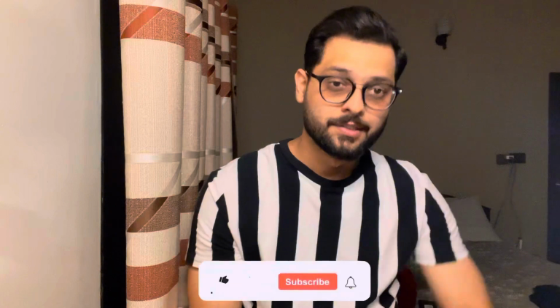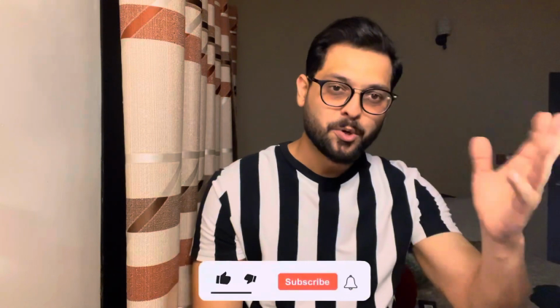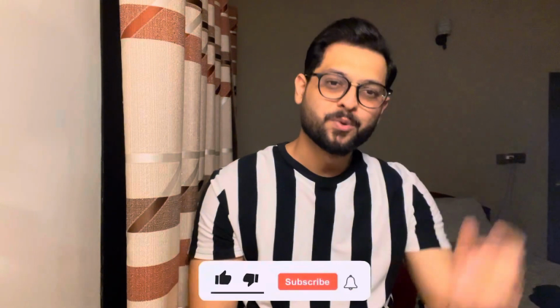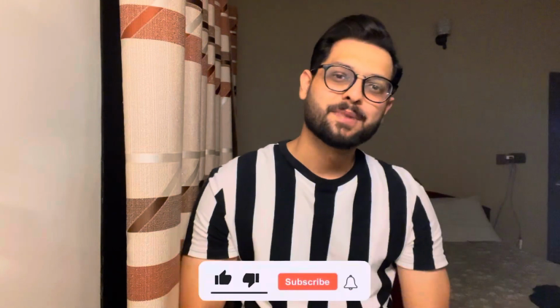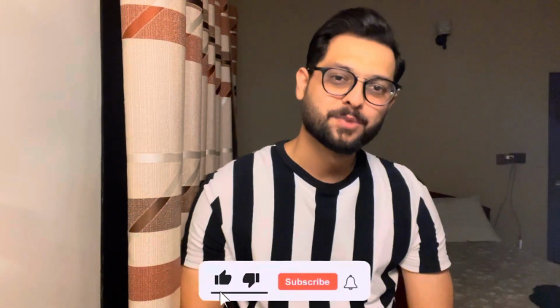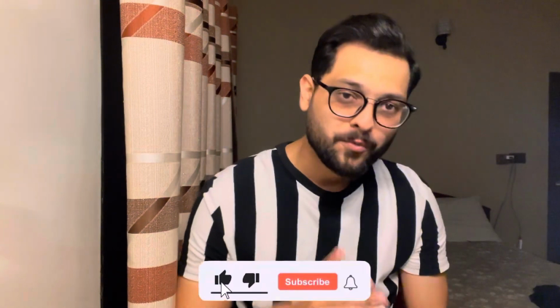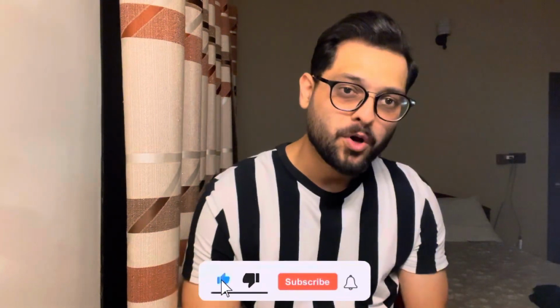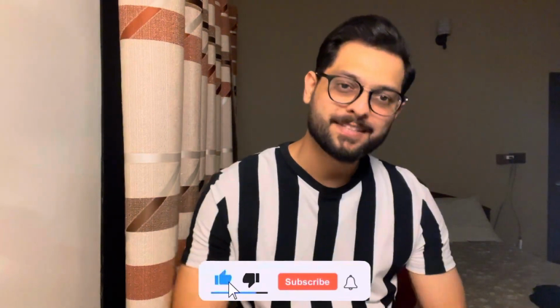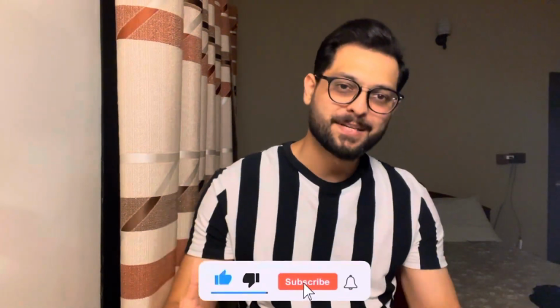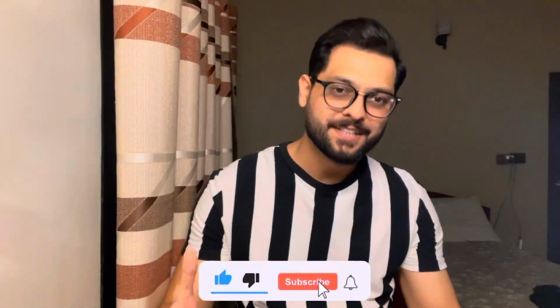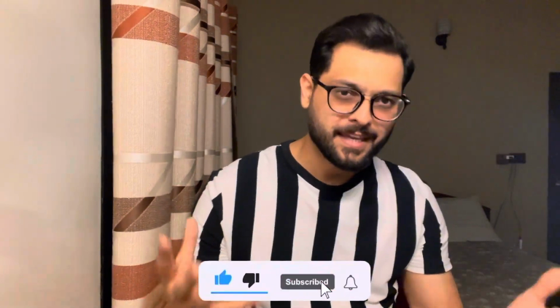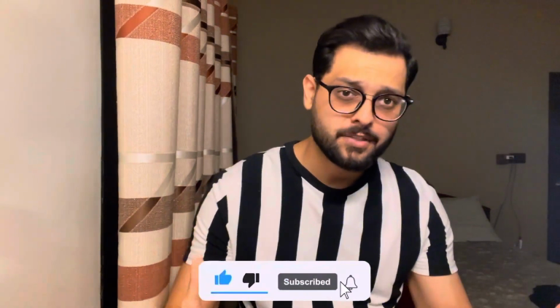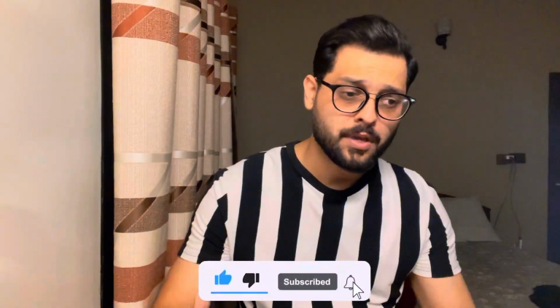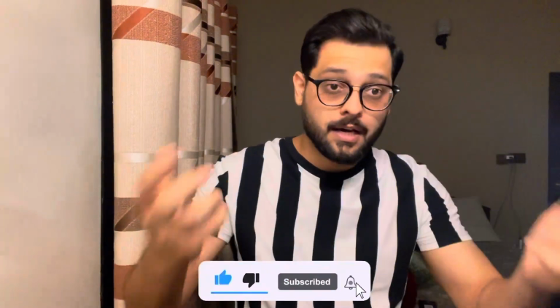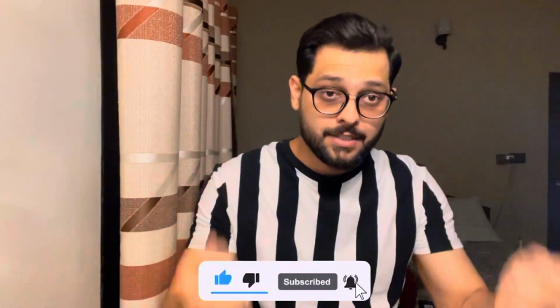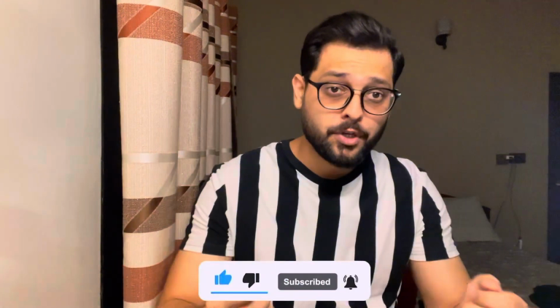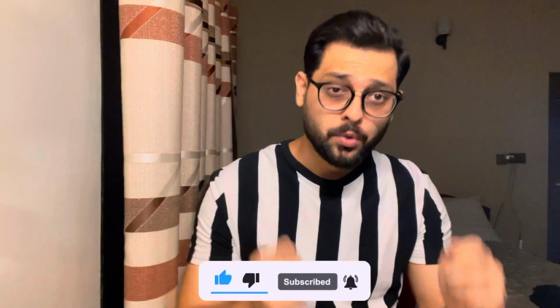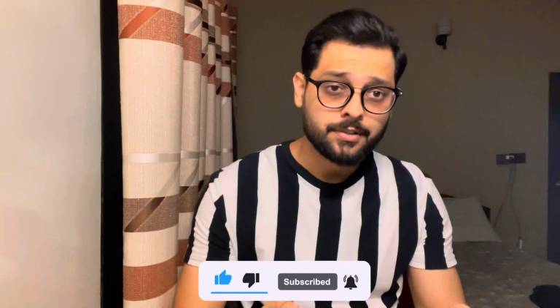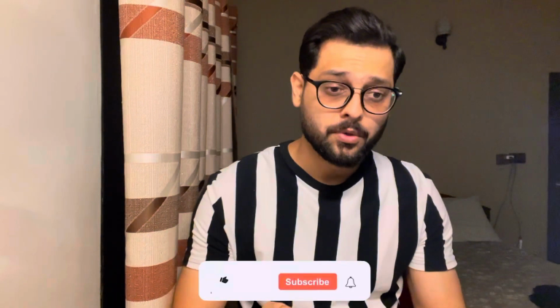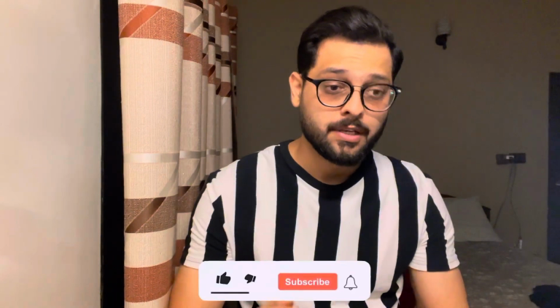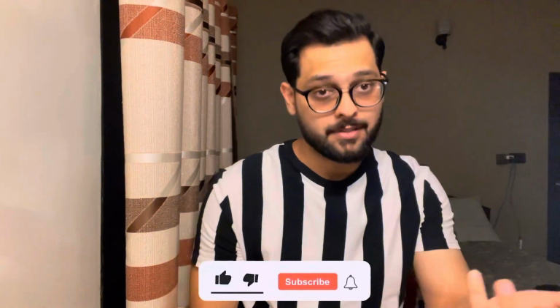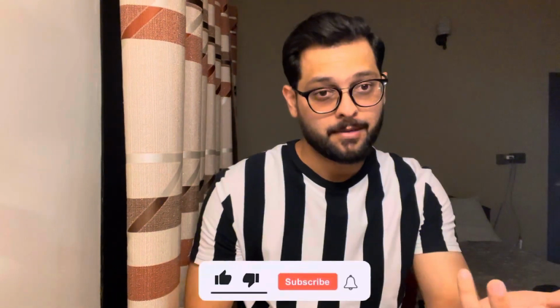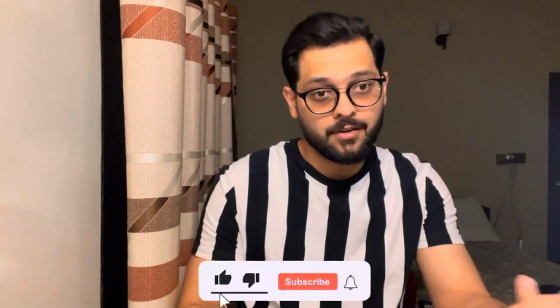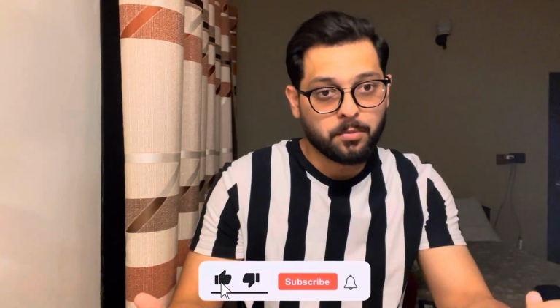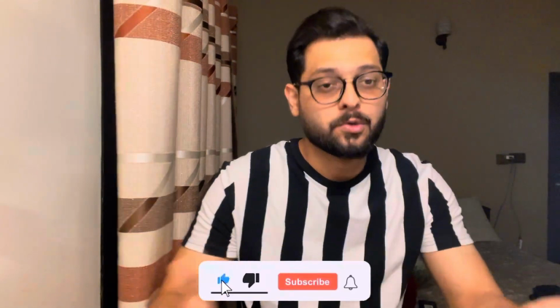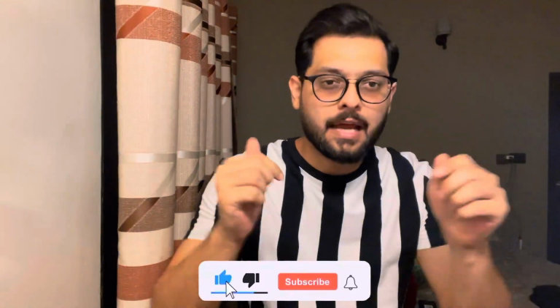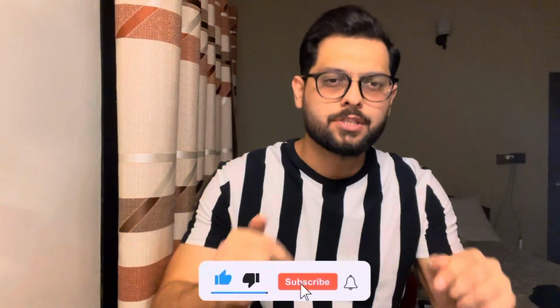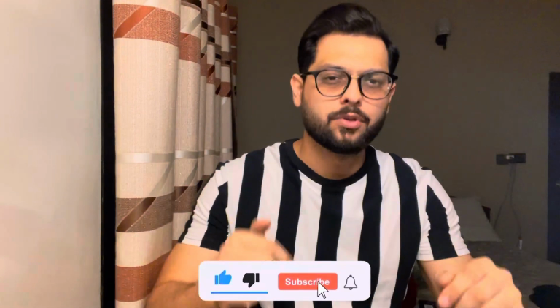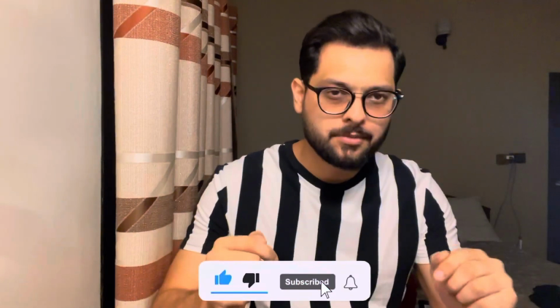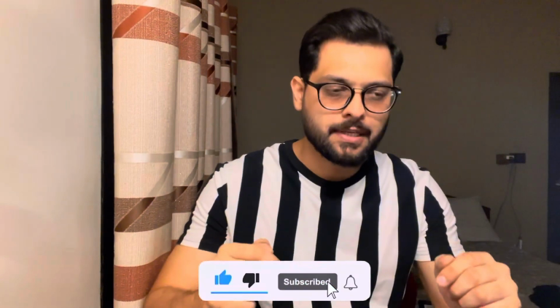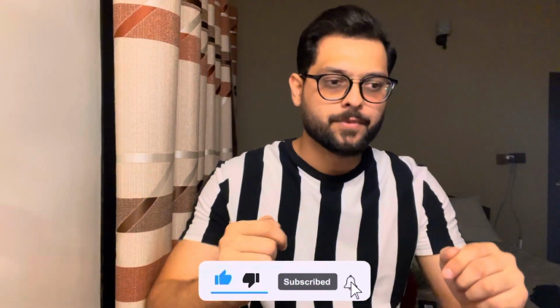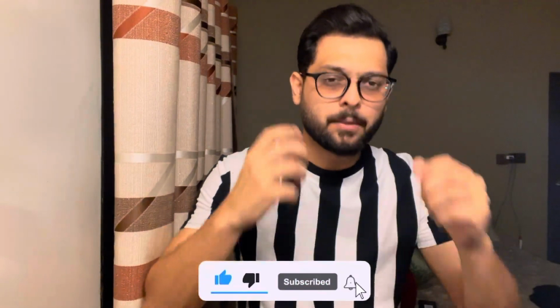Hello everyone, welcome back to my vlog. How are you all? Today's video is going to be a little interesting.